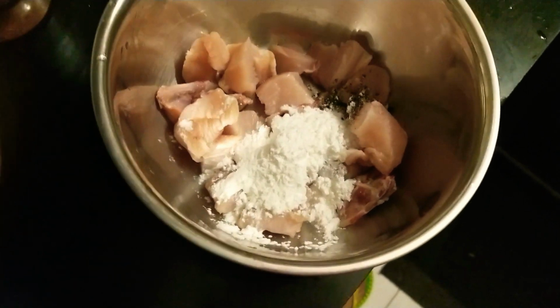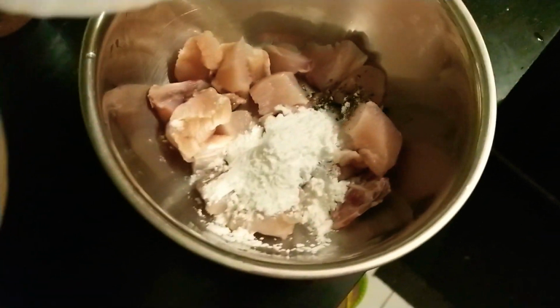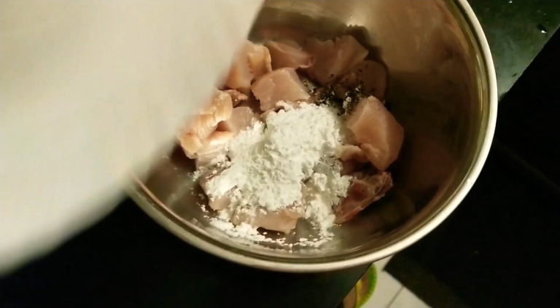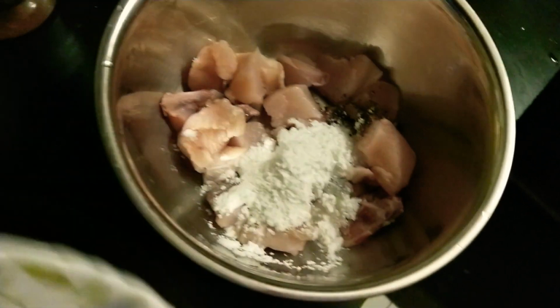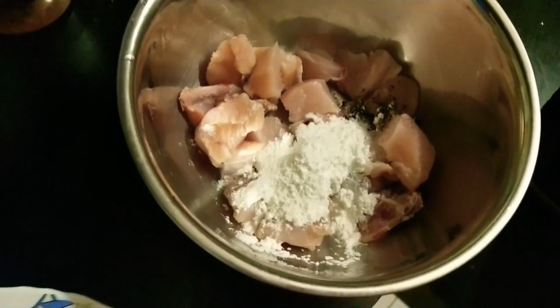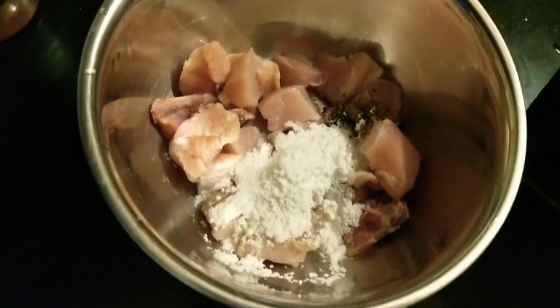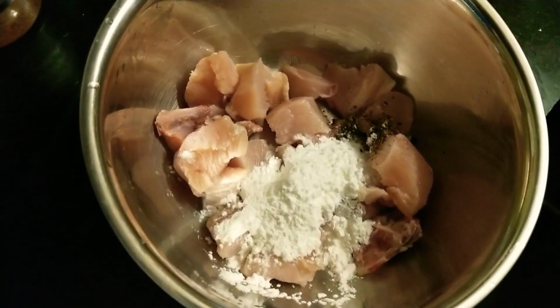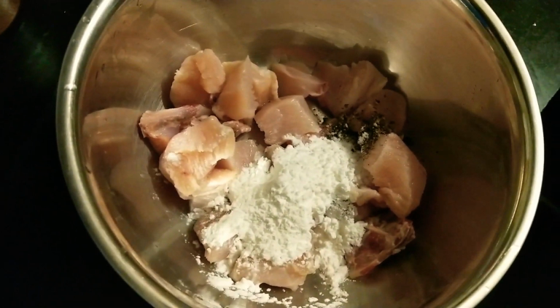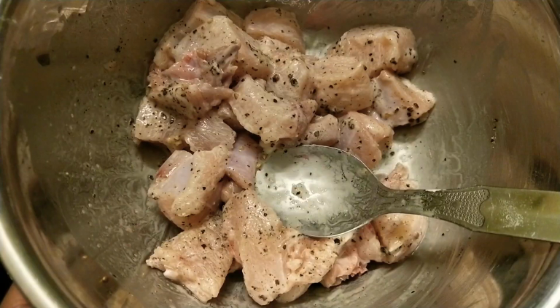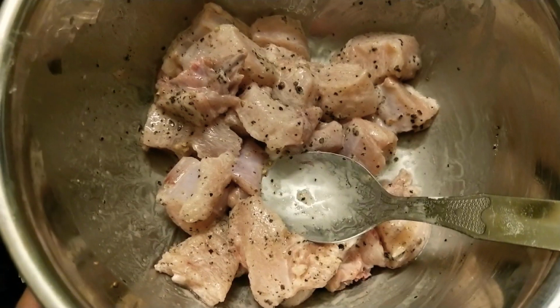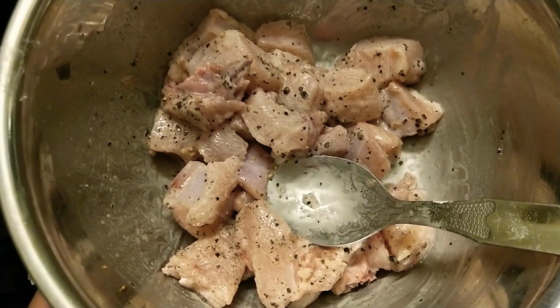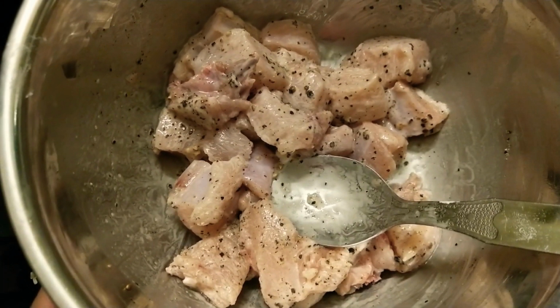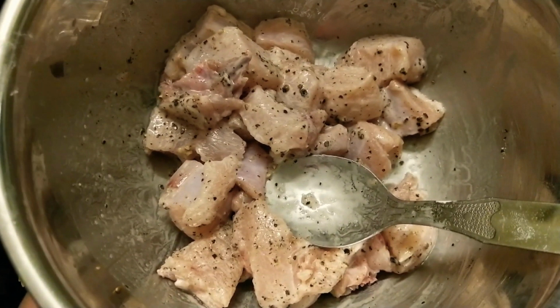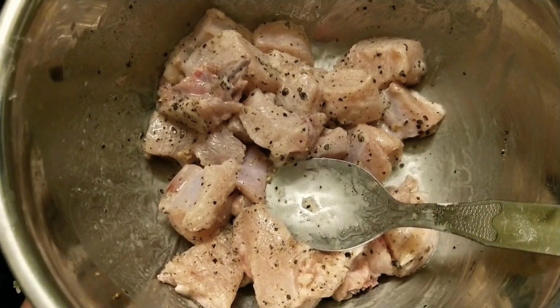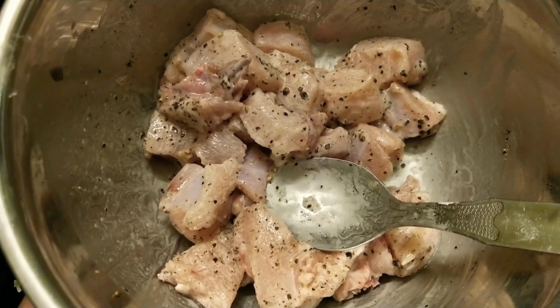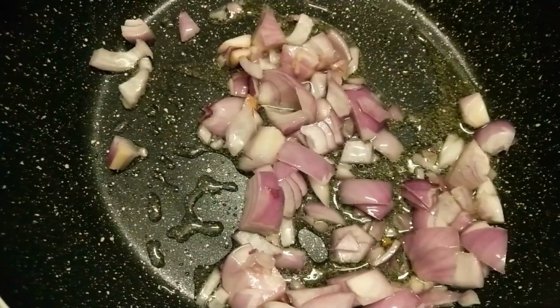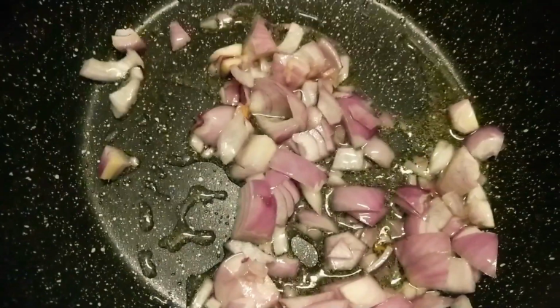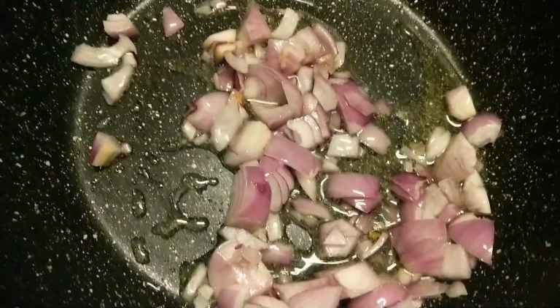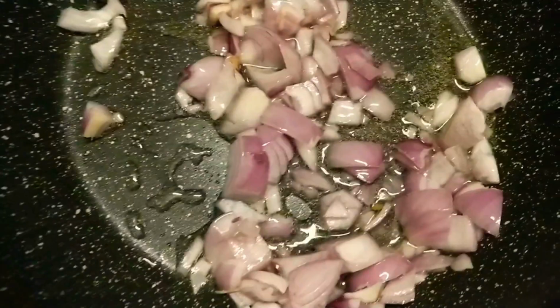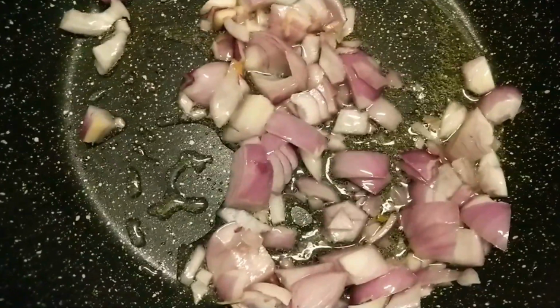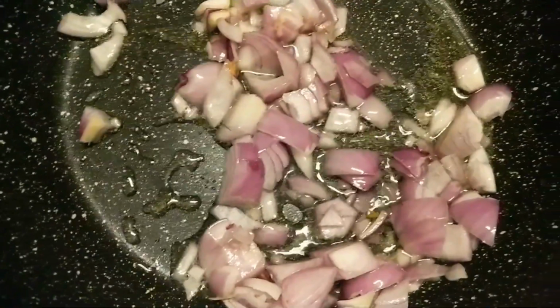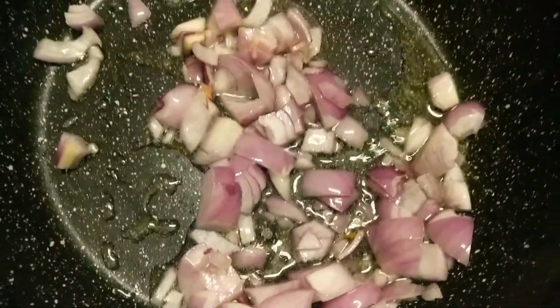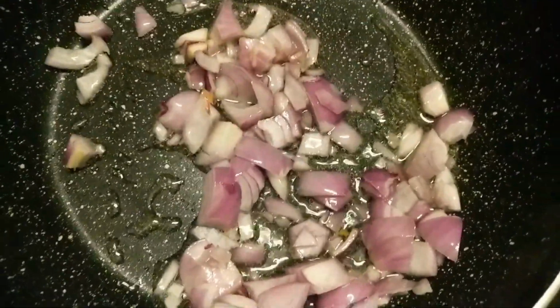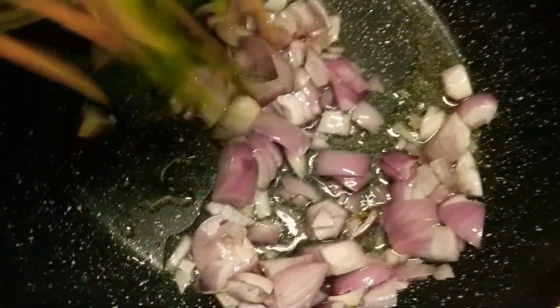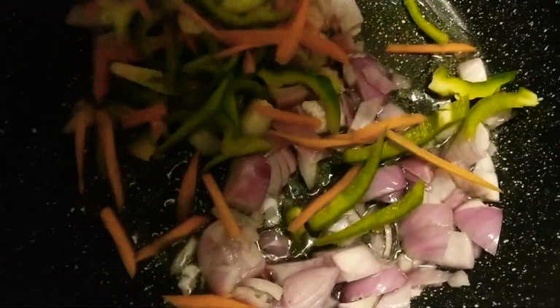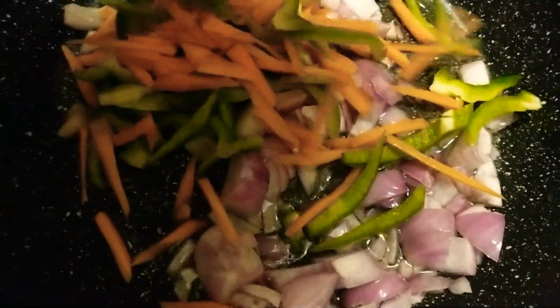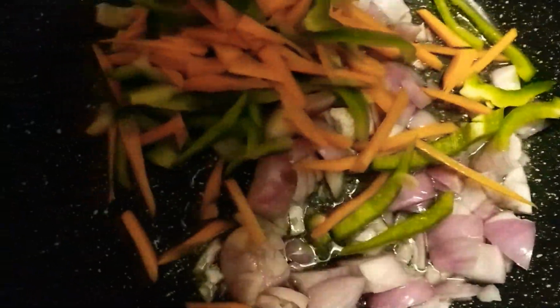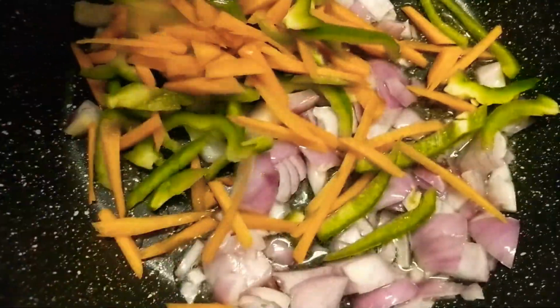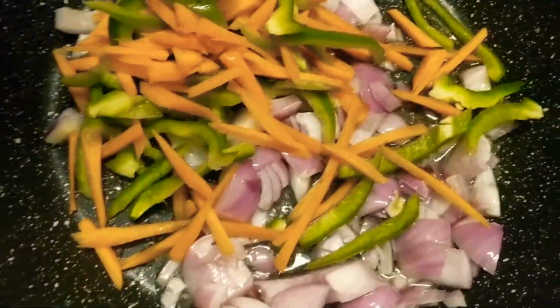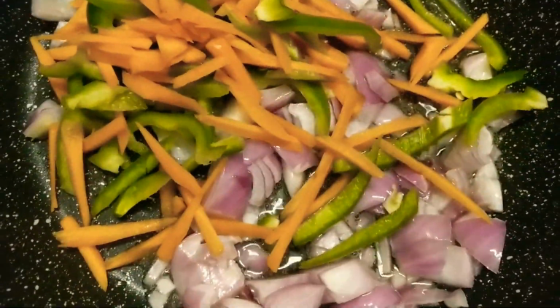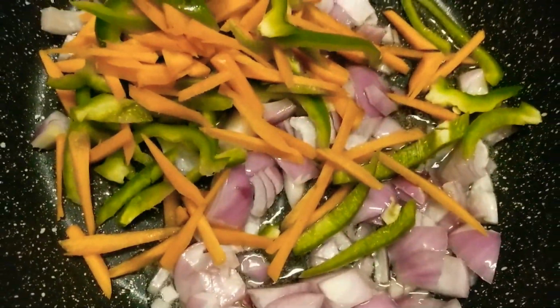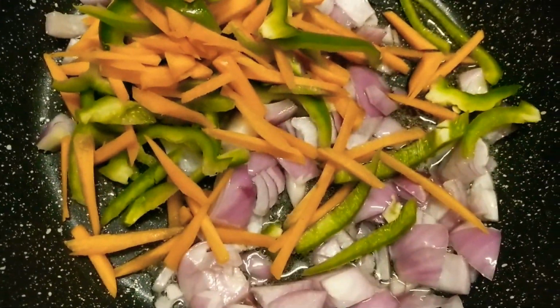Here I've taken chicken and I'm going to add some cornstarch, some pepper and salt to it. Meanwhile I'm giving a toss to the onions, and I'll add some carrot and capsicum to it guys.